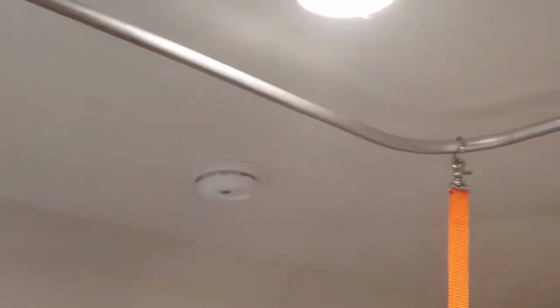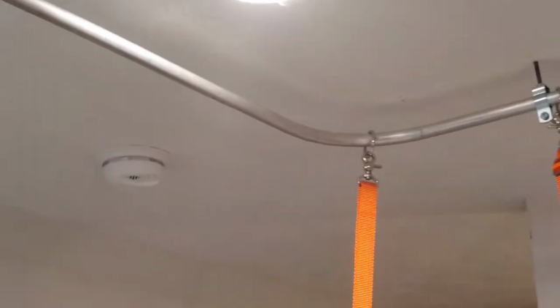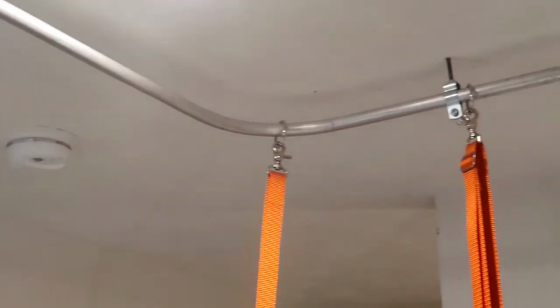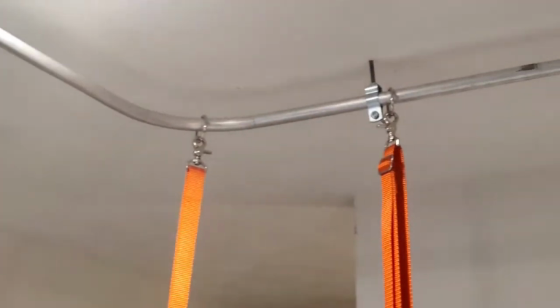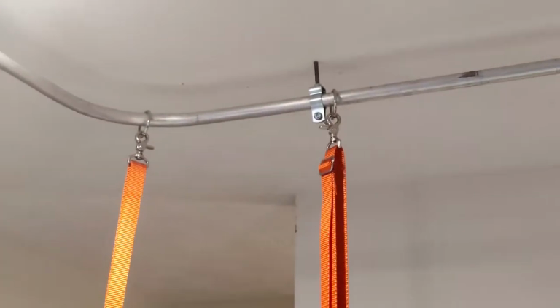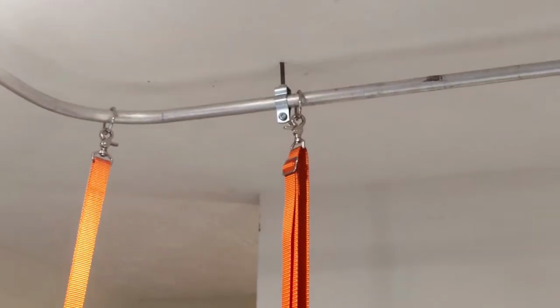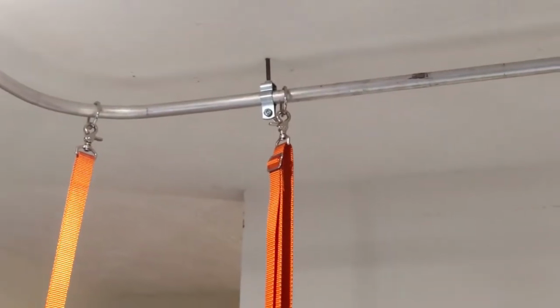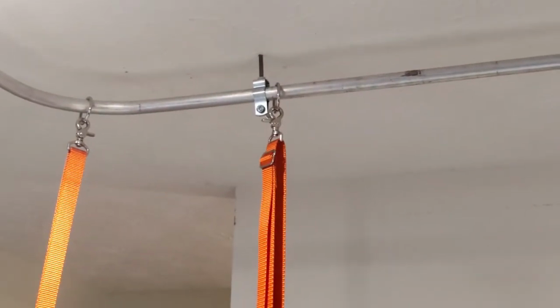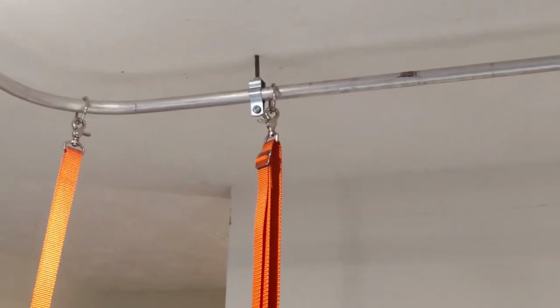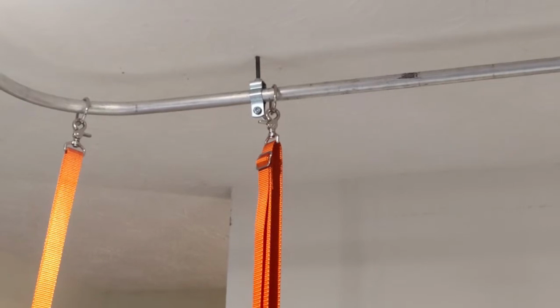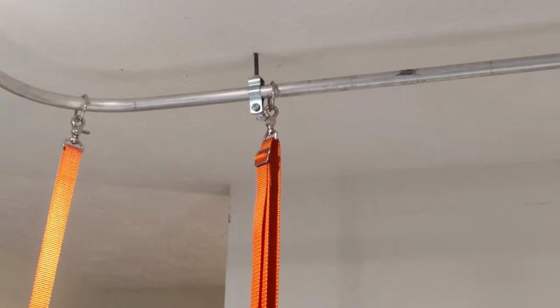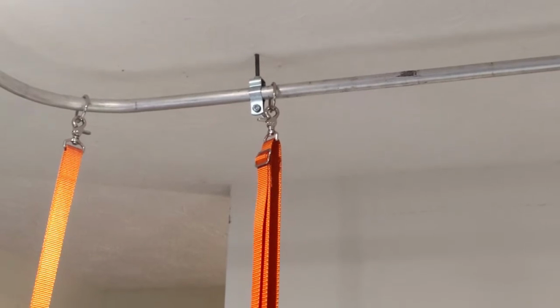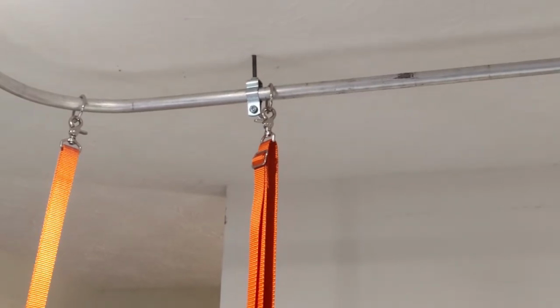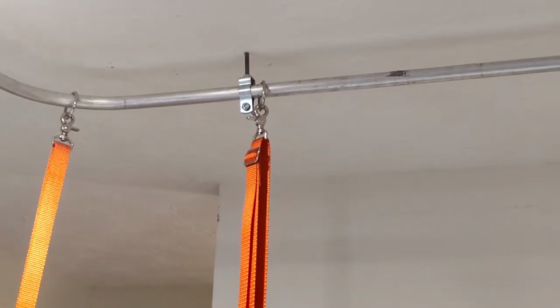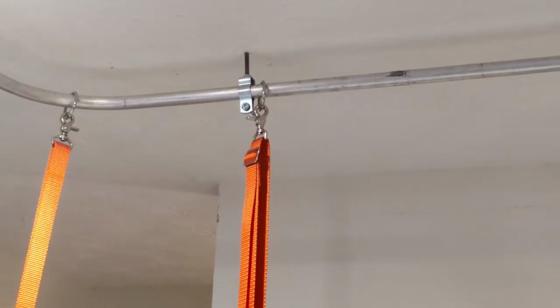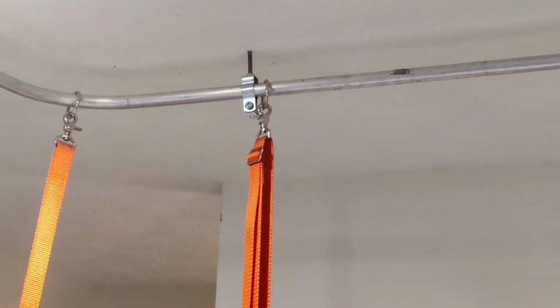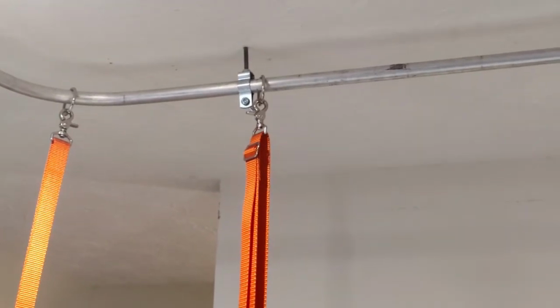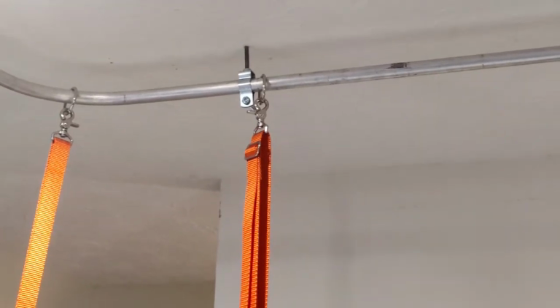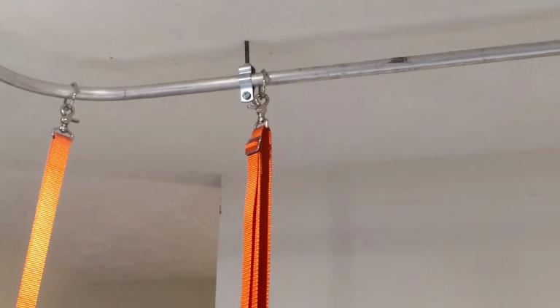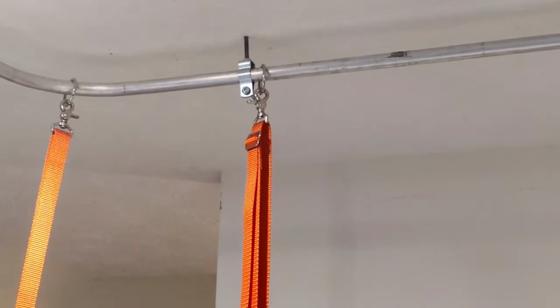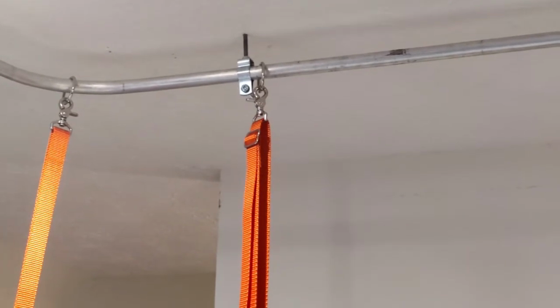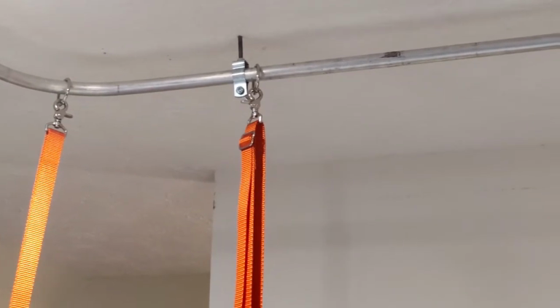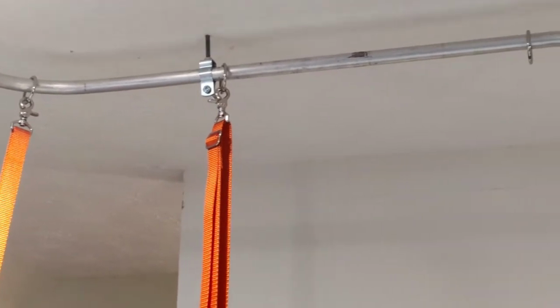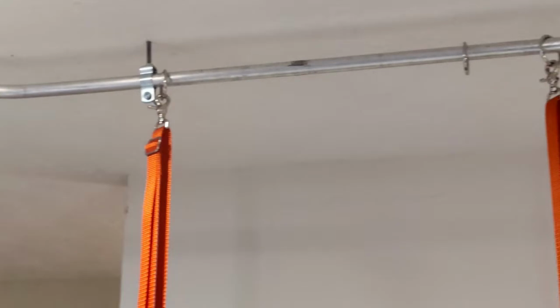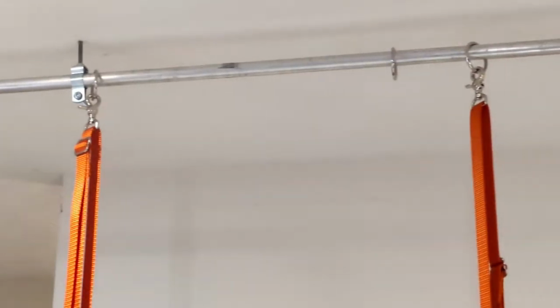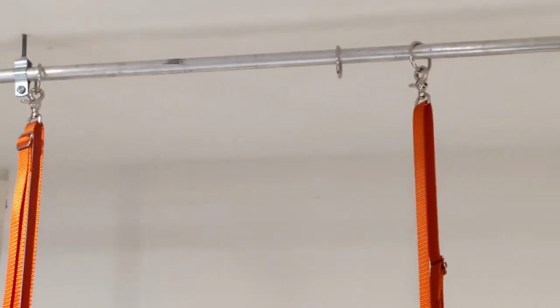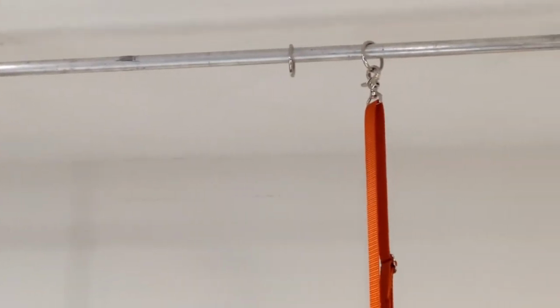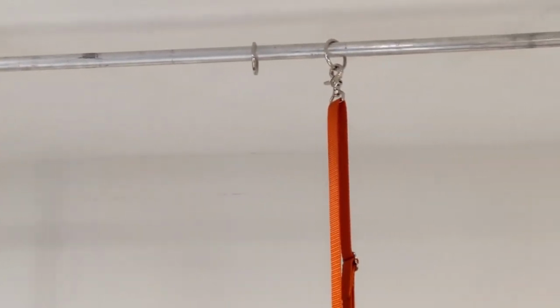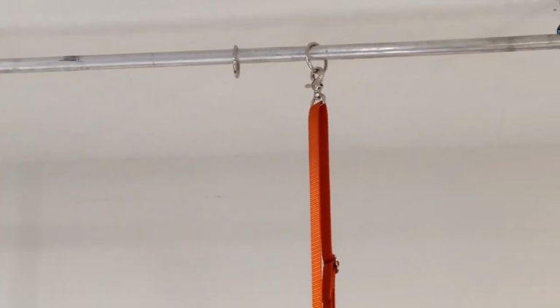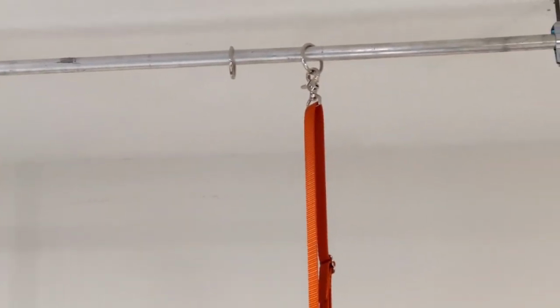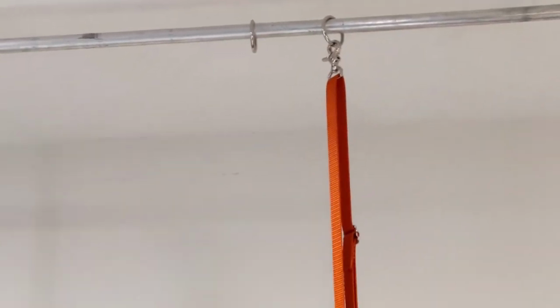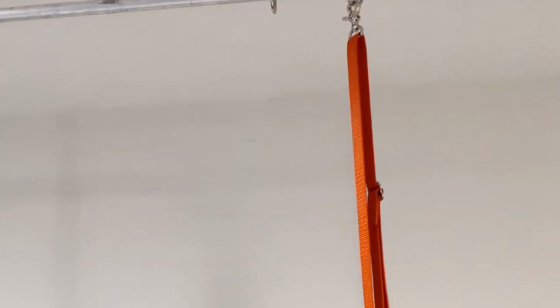You can see where this pipe bend is because the pipe clamp is there. I can't move all the way around, so I've got three more rings on that side.